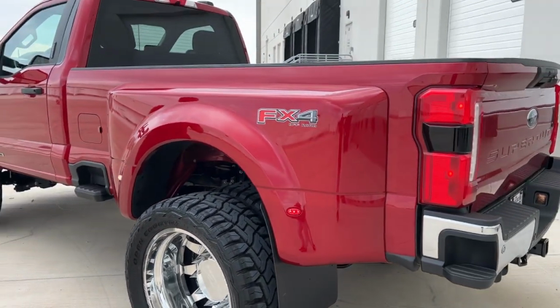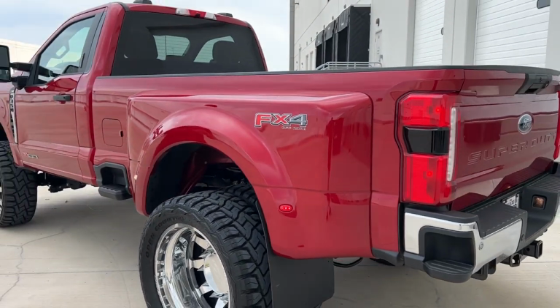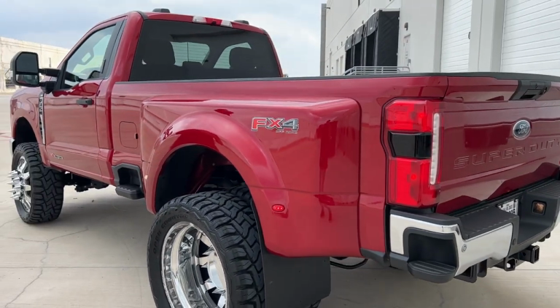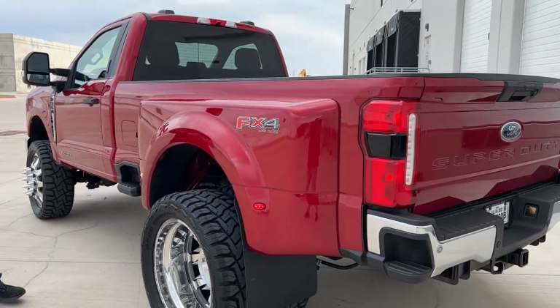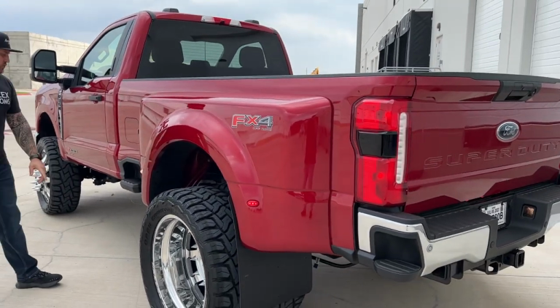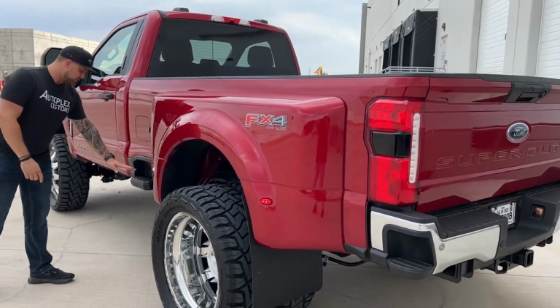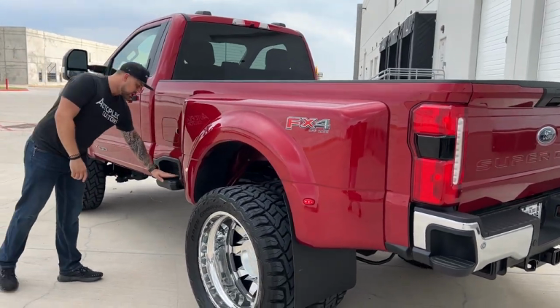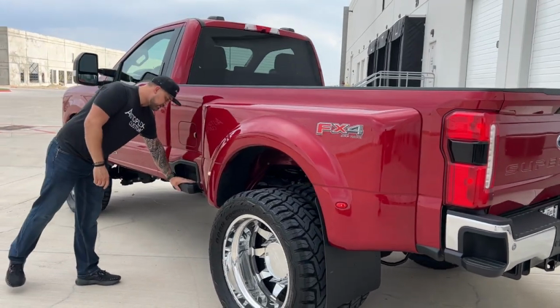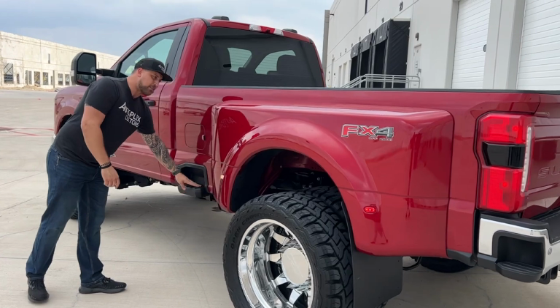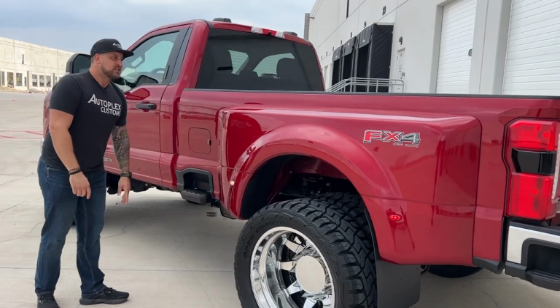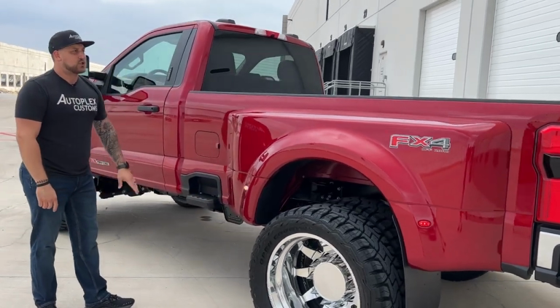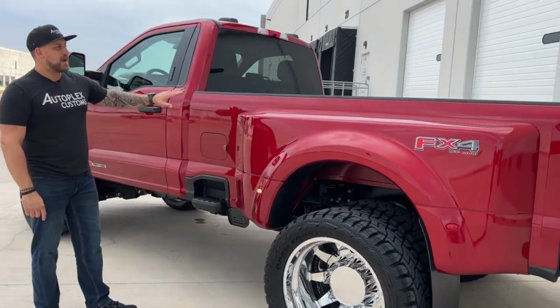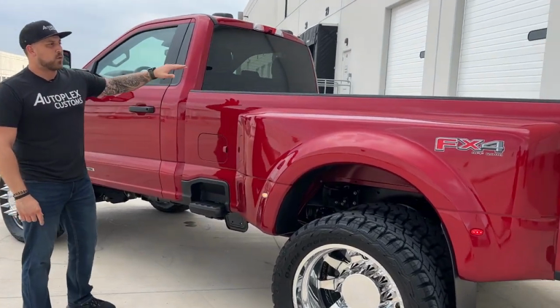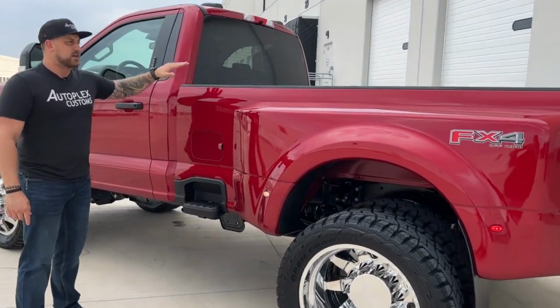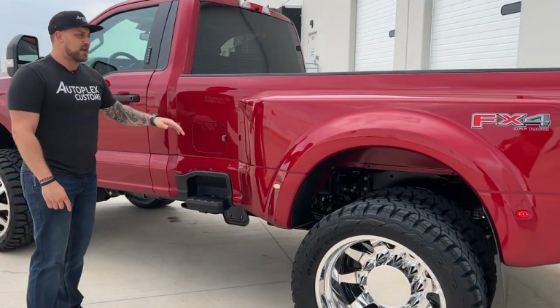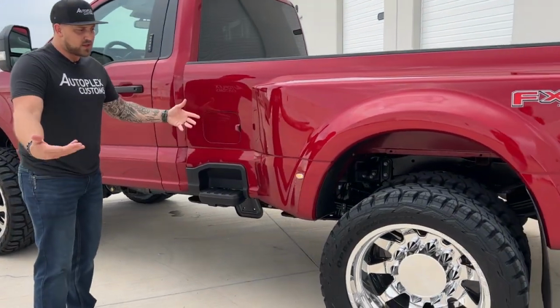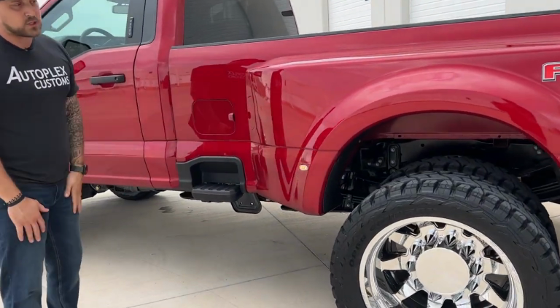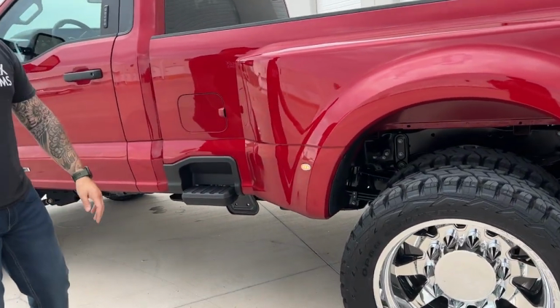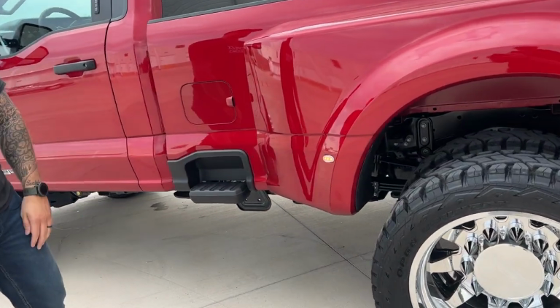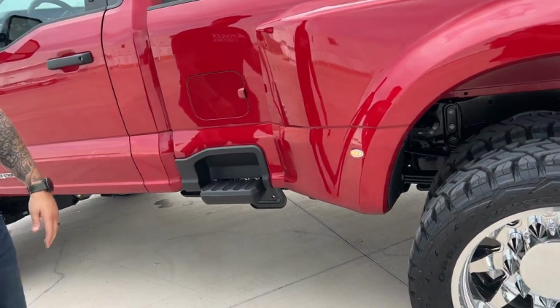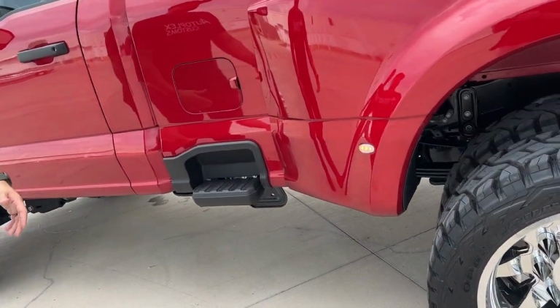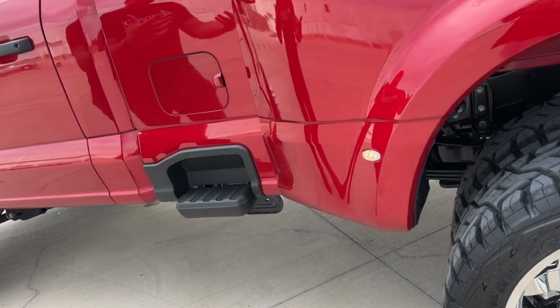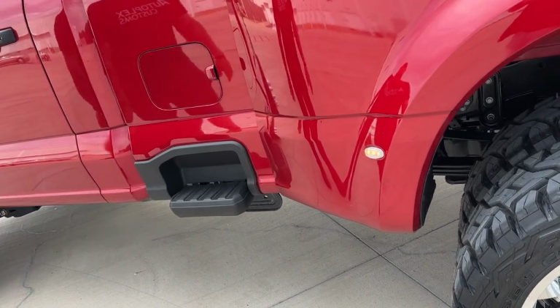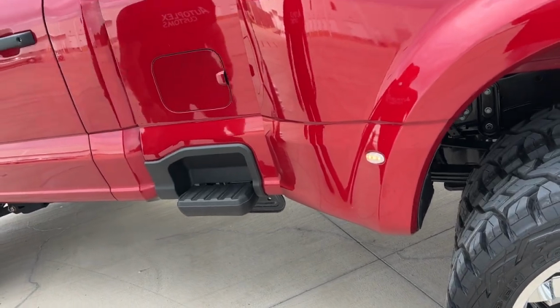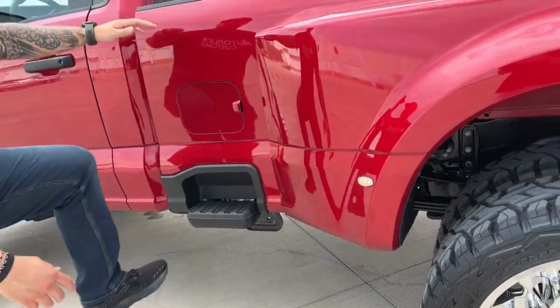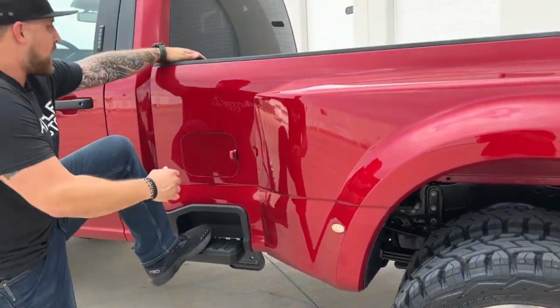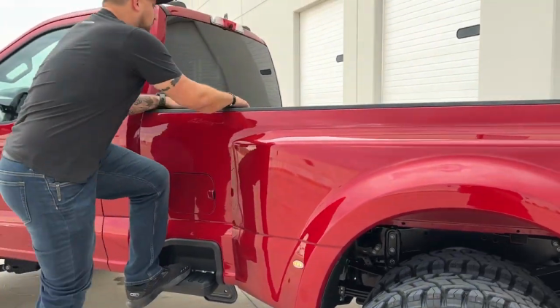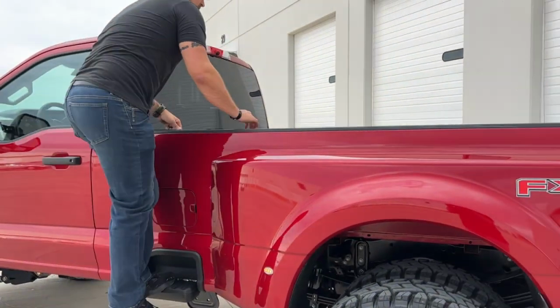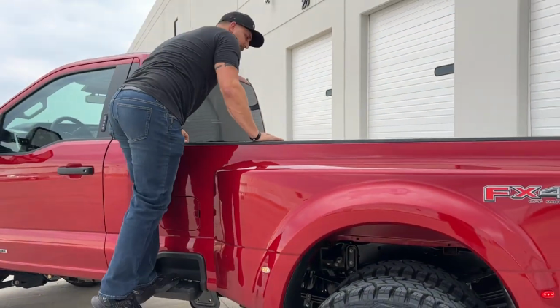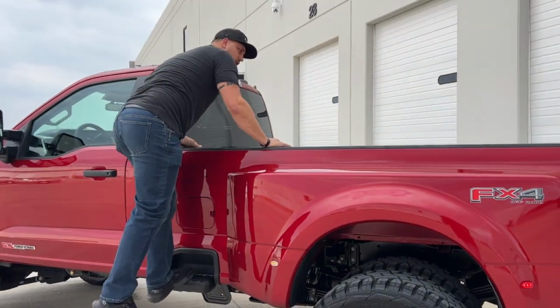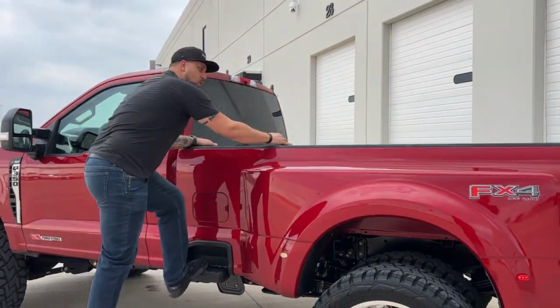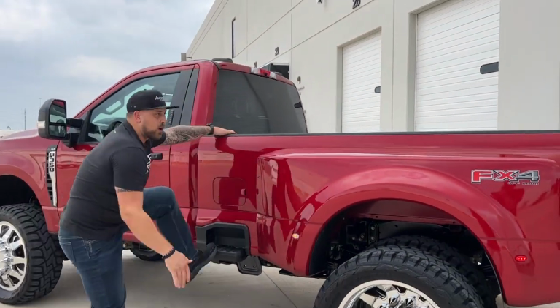I do love that Ford added on these new 2023s — you now have a step to get into your bed when you're working. And with this one being a 4.5-inch lift and 37s, it's very helpful to be able to just hop up here into the back of your truck when you're working.